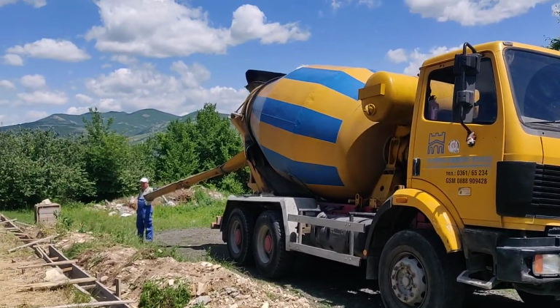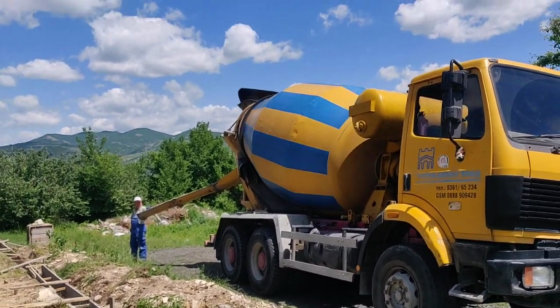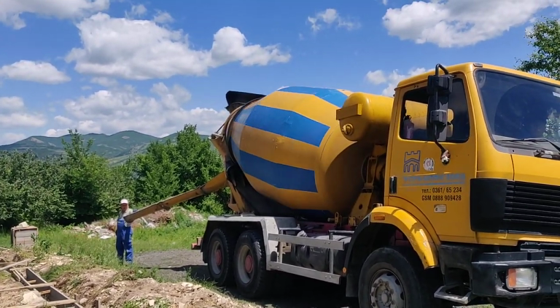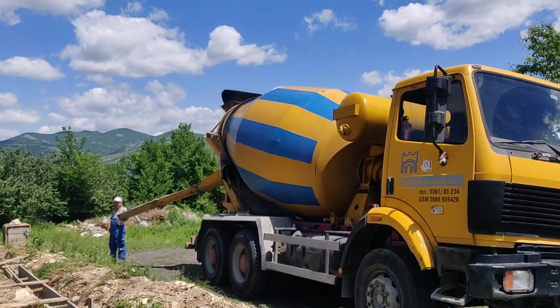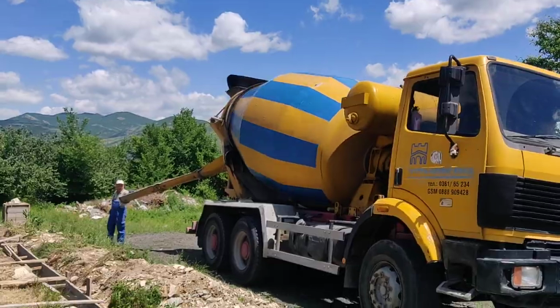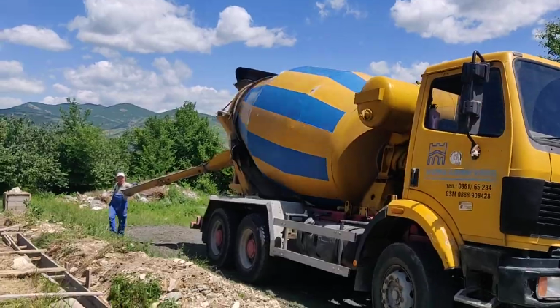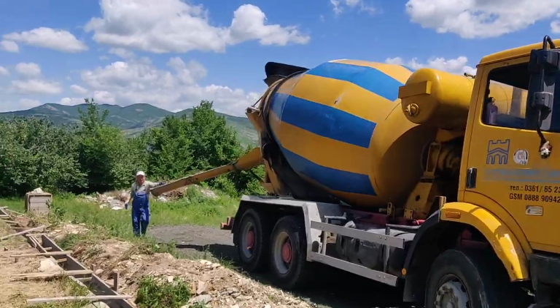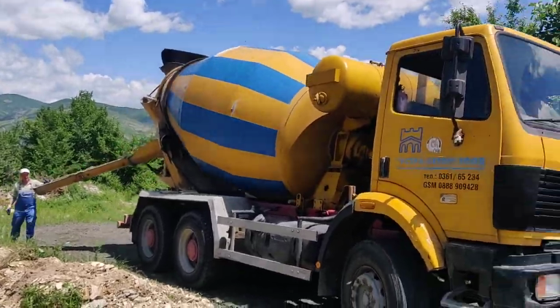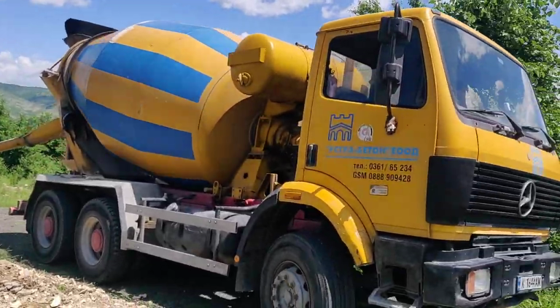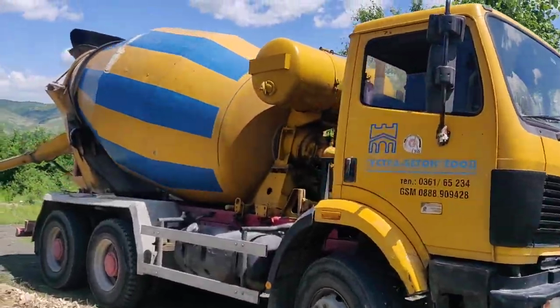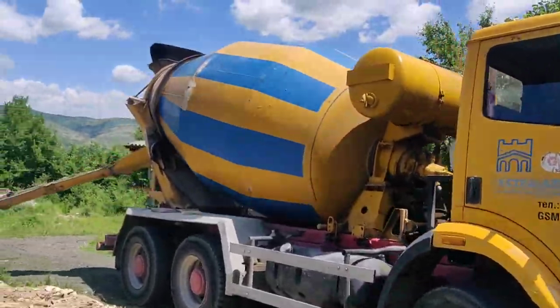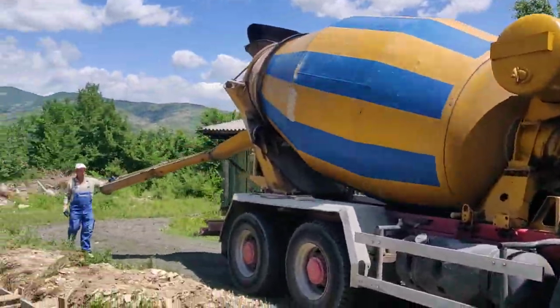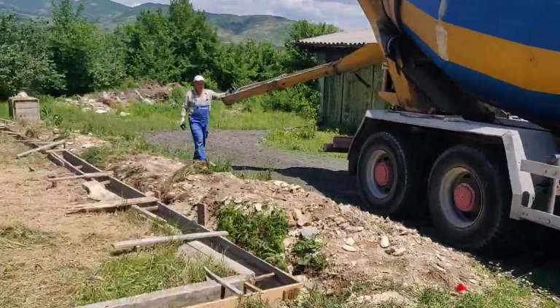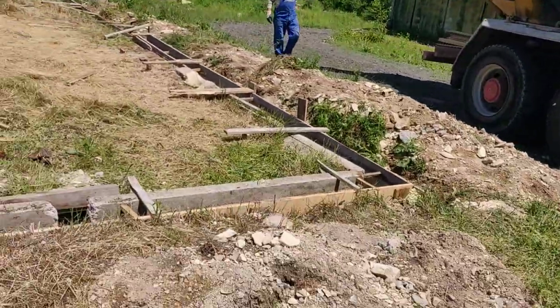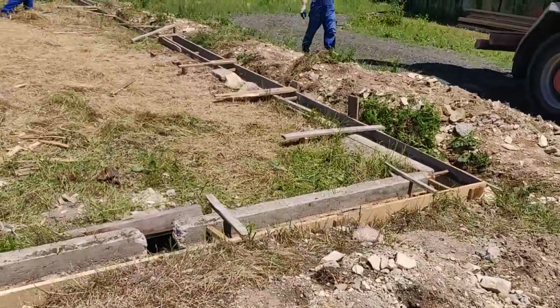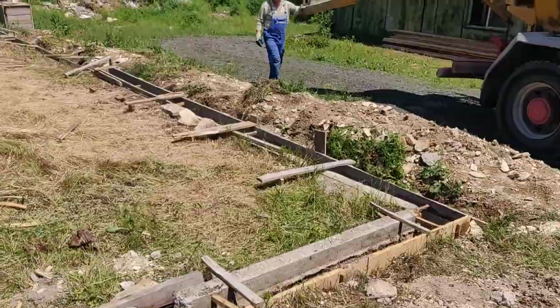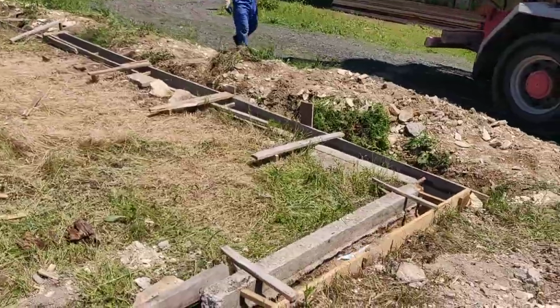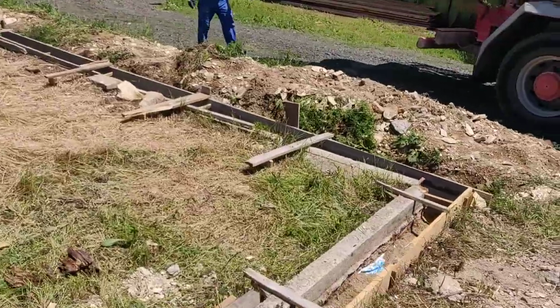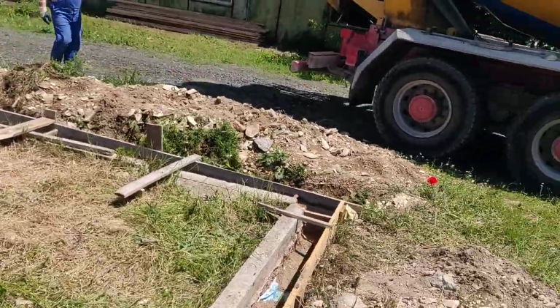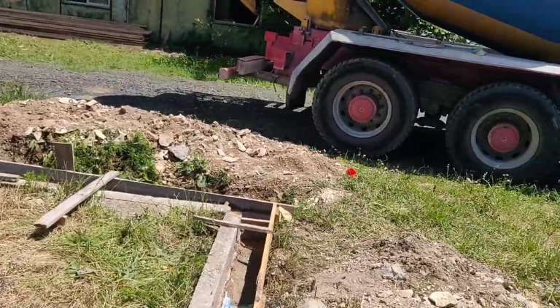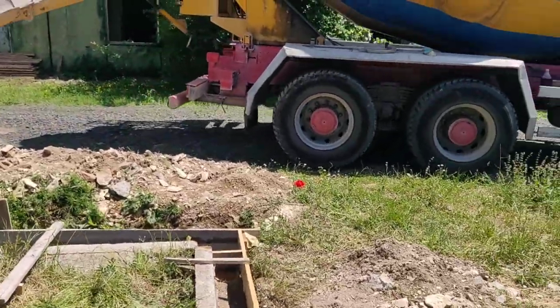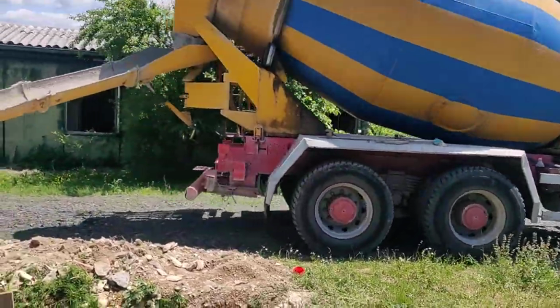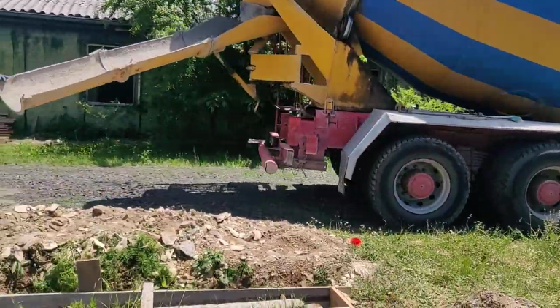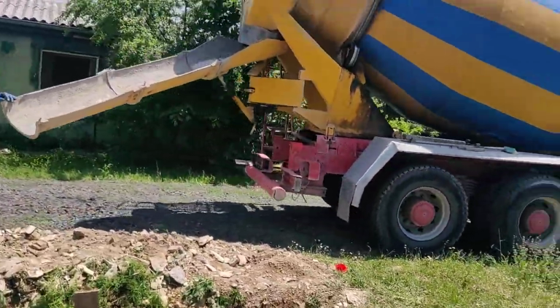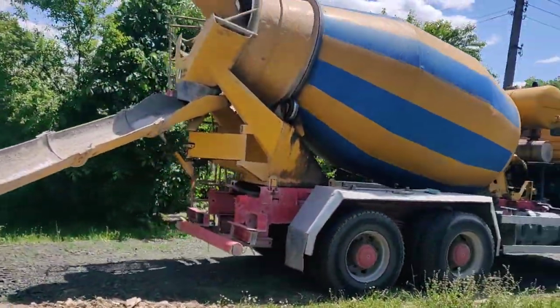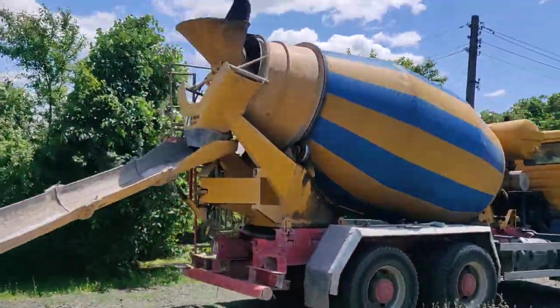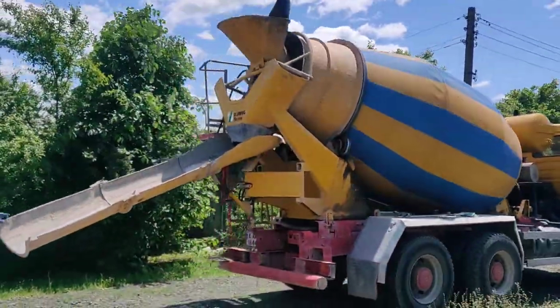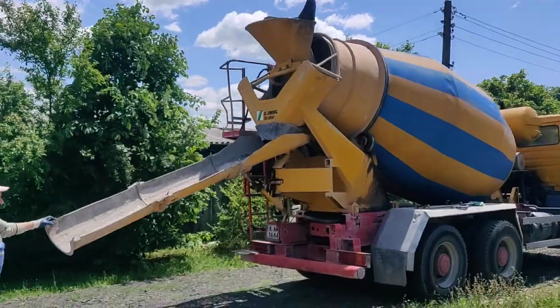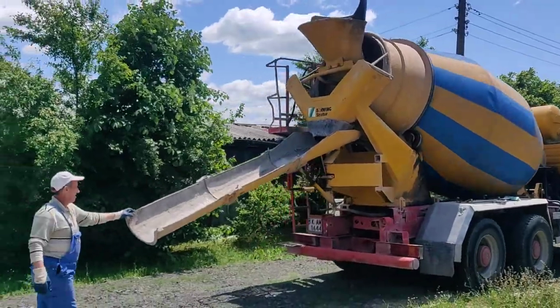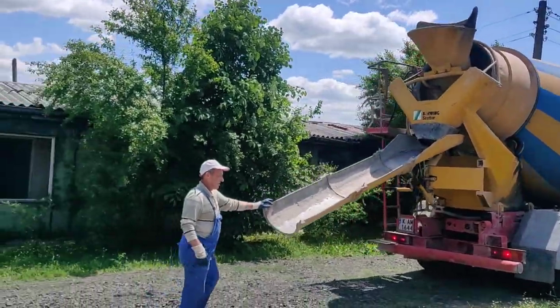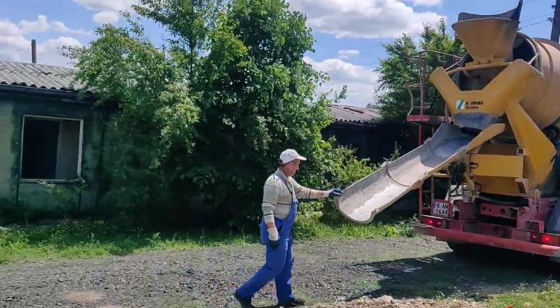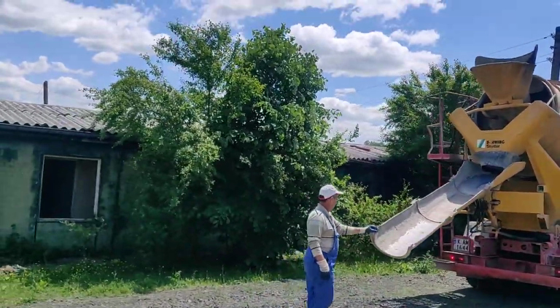We have the cement pour that is going to be pouring into our trenches. And I'm going to get out of the way because he's moving. Hopefully this works well.